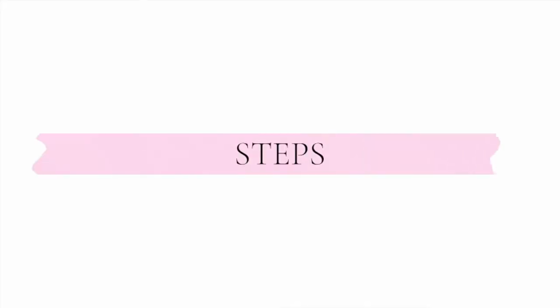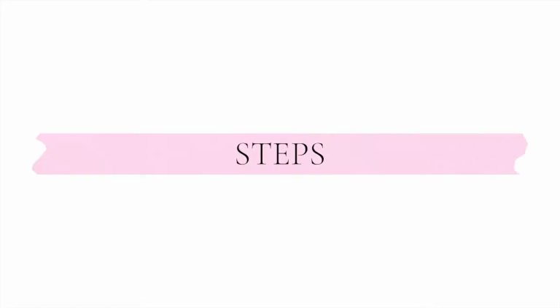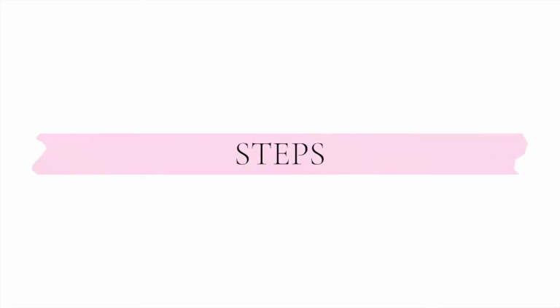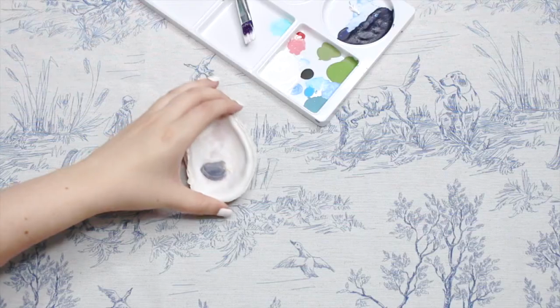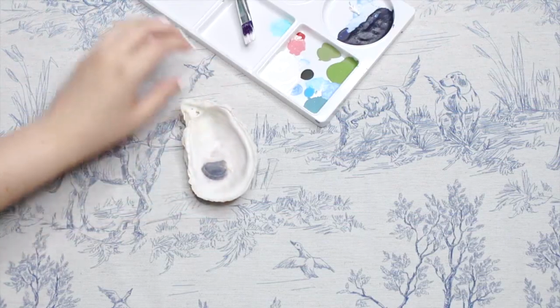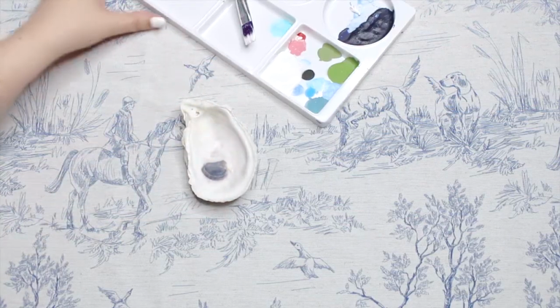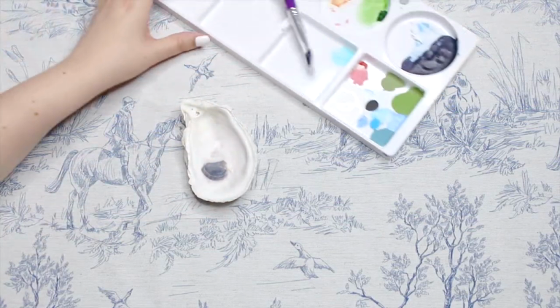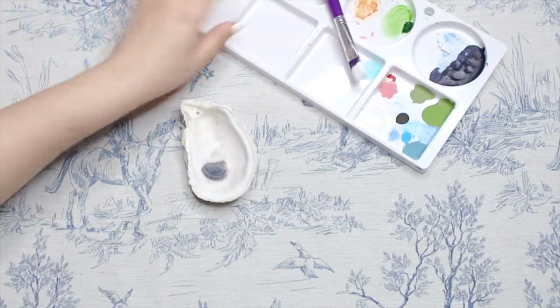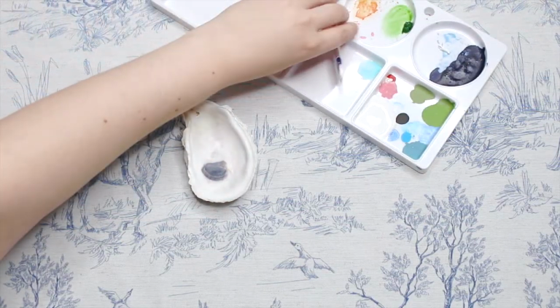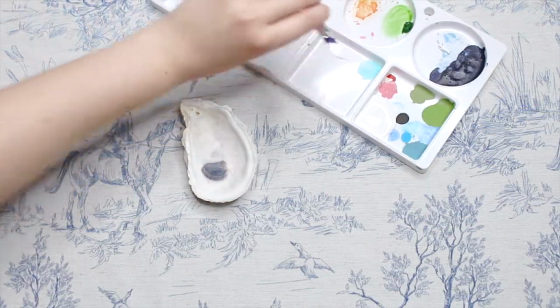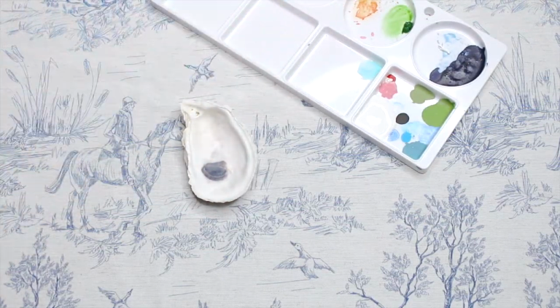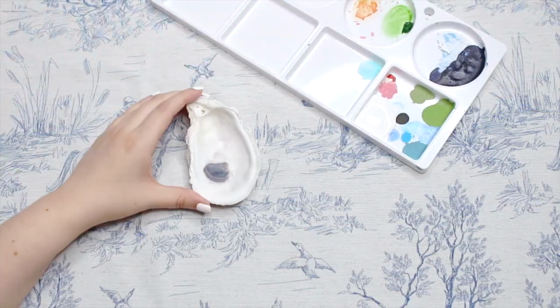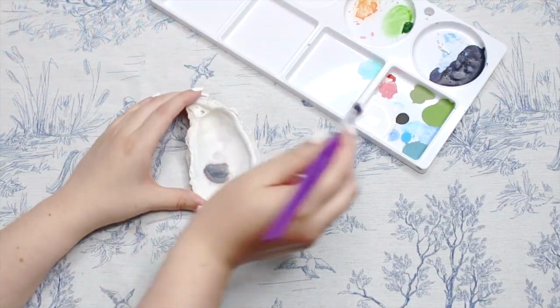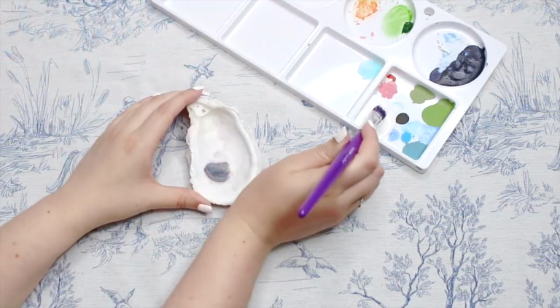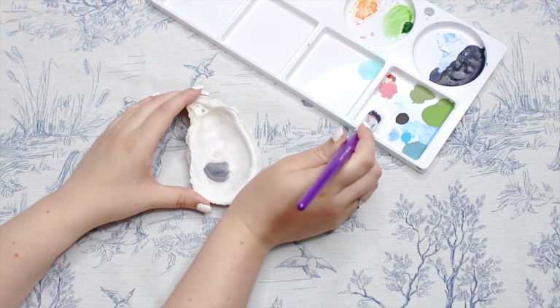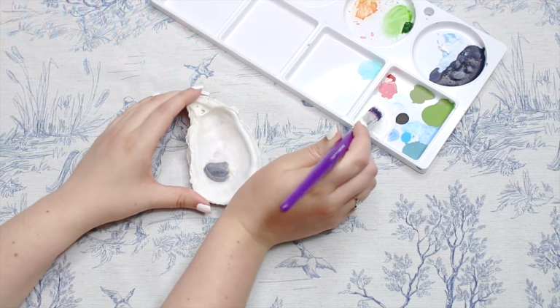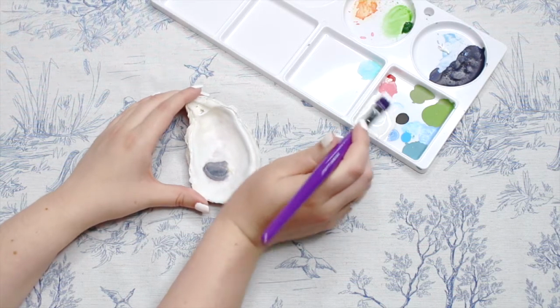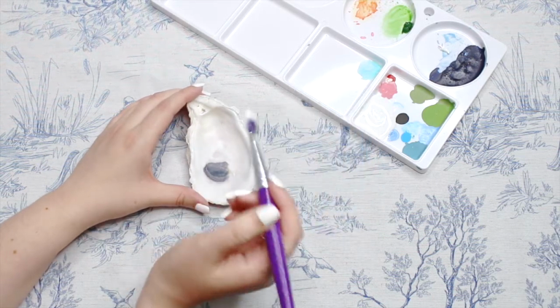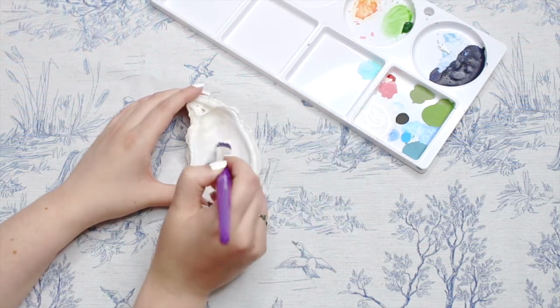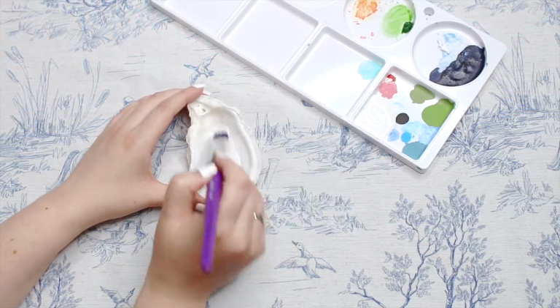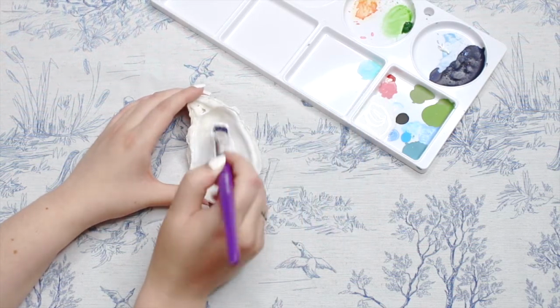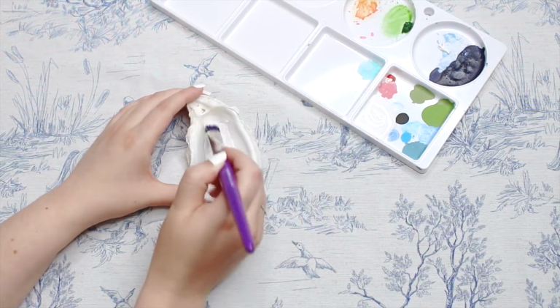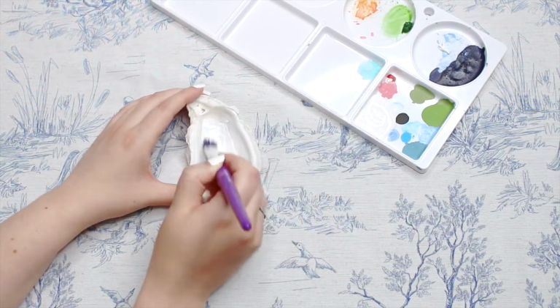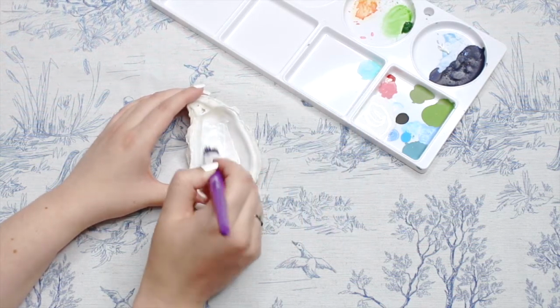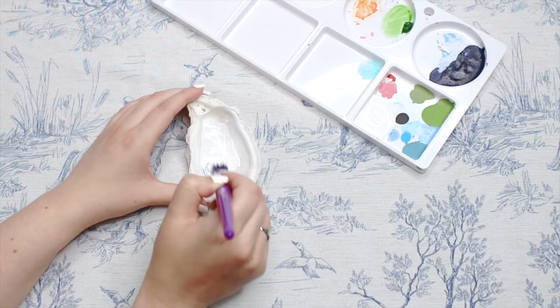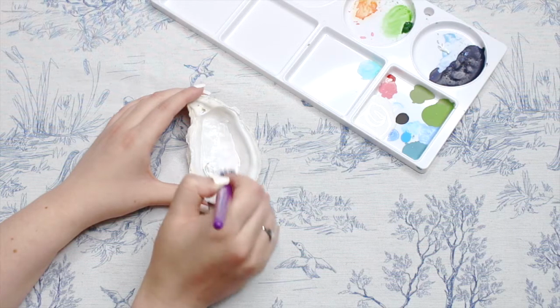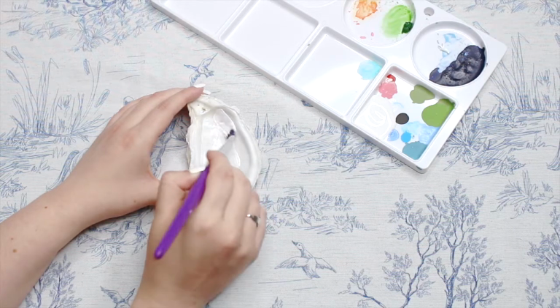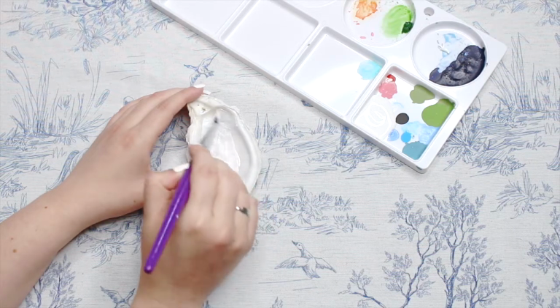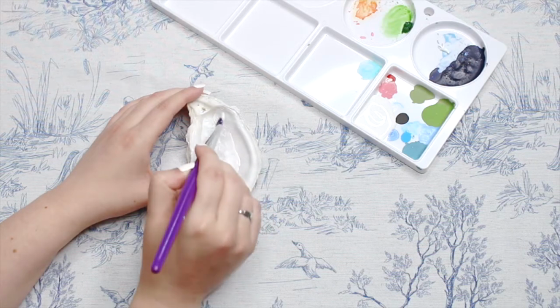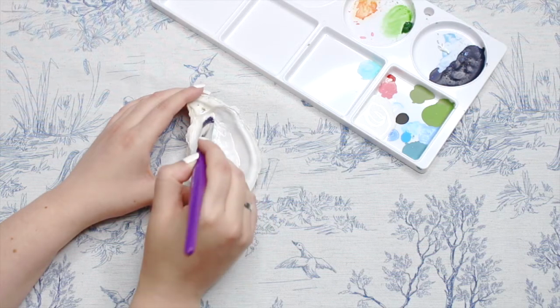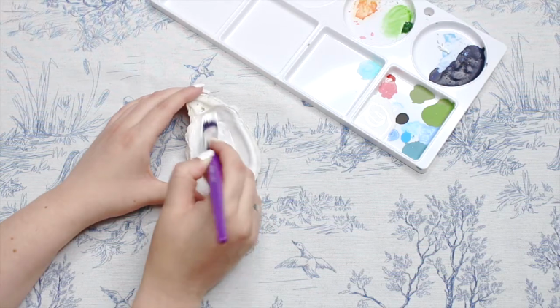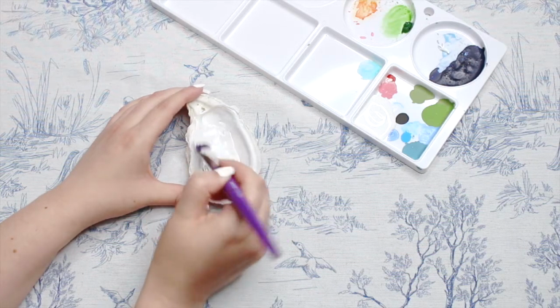Now for the steps. I tend to decorate a few shells at once because of this first step — that being painting the inside of the shell white. You'll likely need to do a couple of layers, making this the most time-consuming part of the project, but it's so worth it because it really gives that added pop to the design and makes it stand out beautifully.